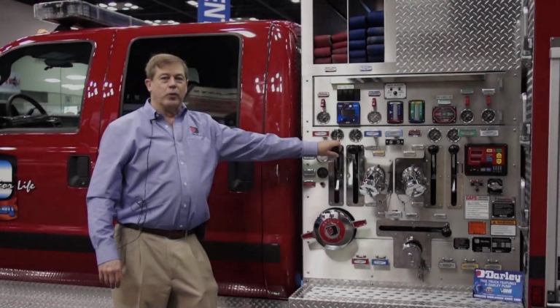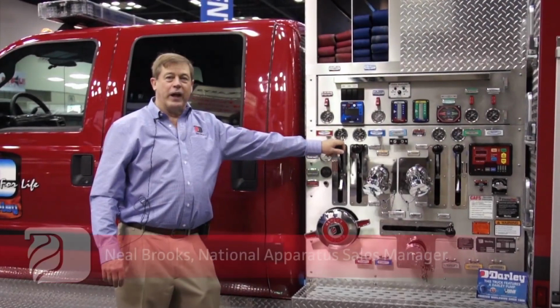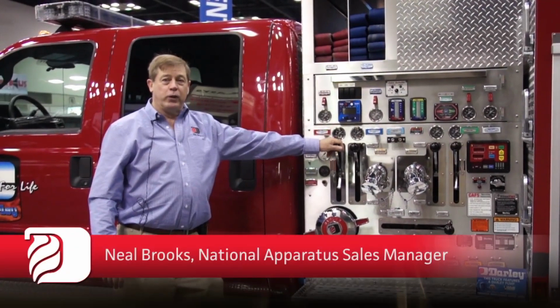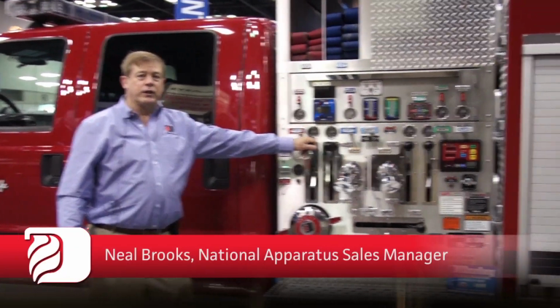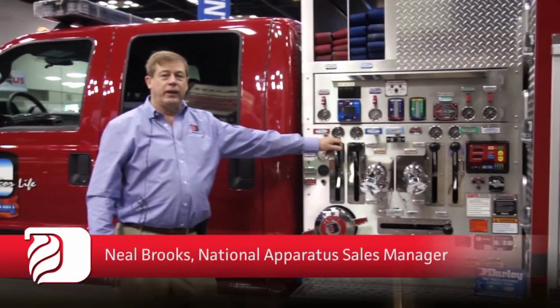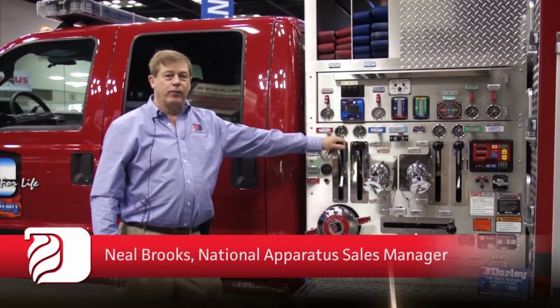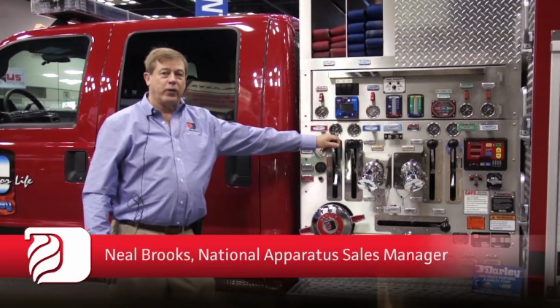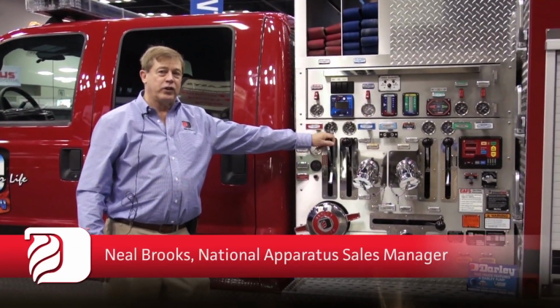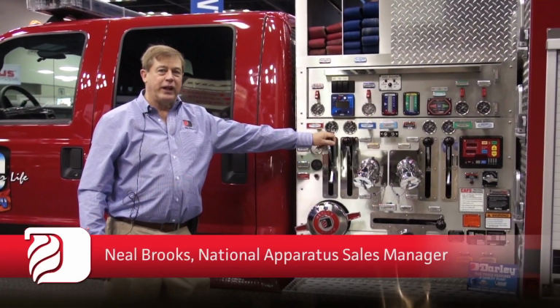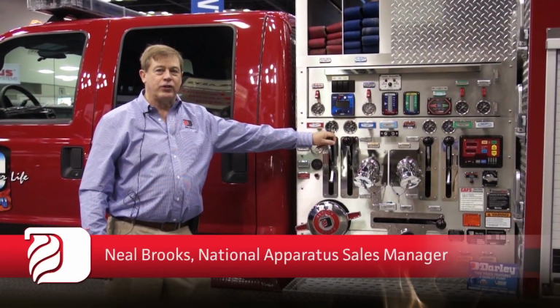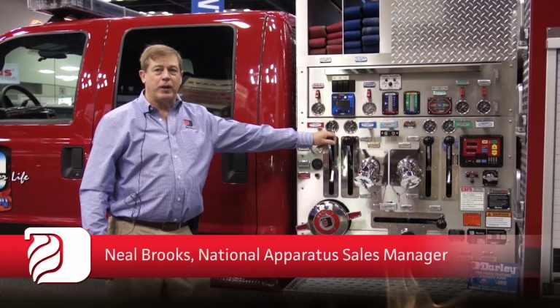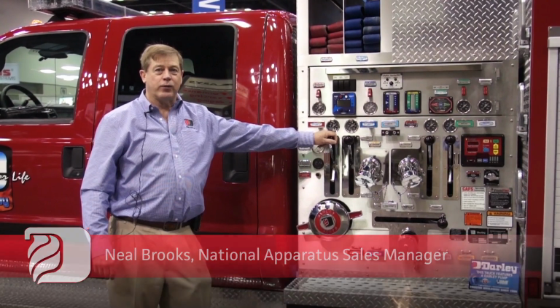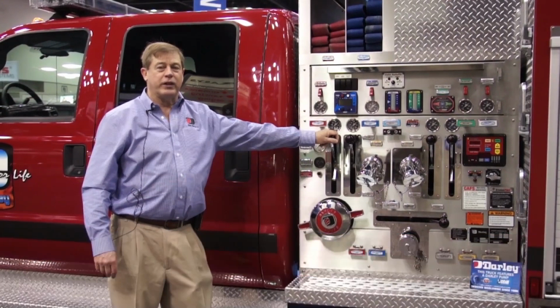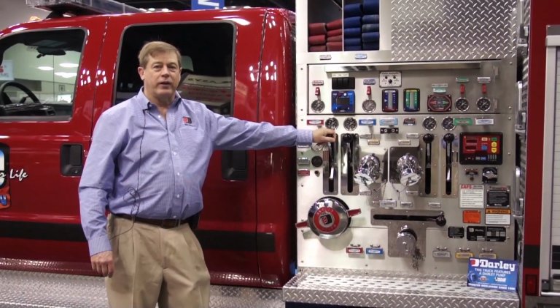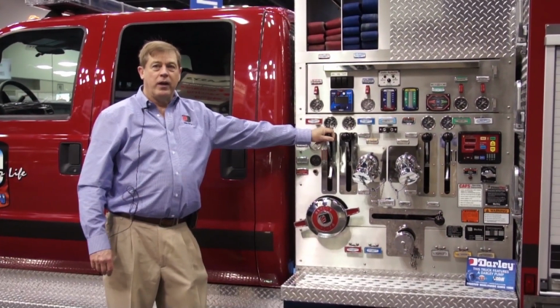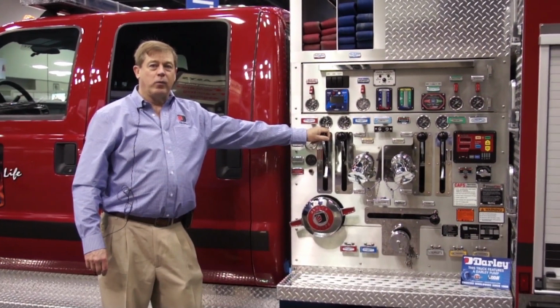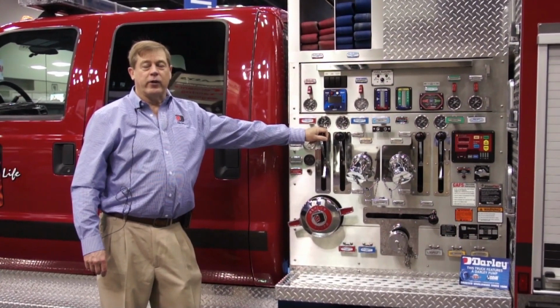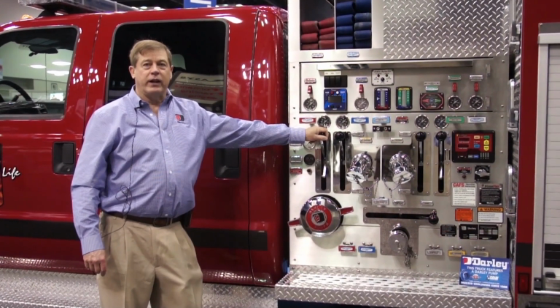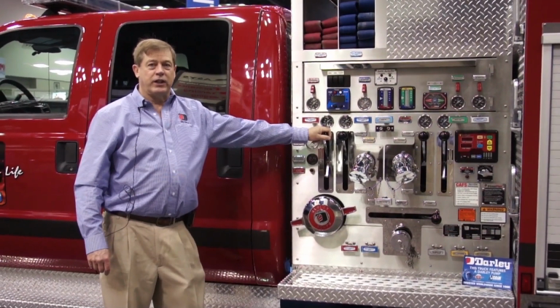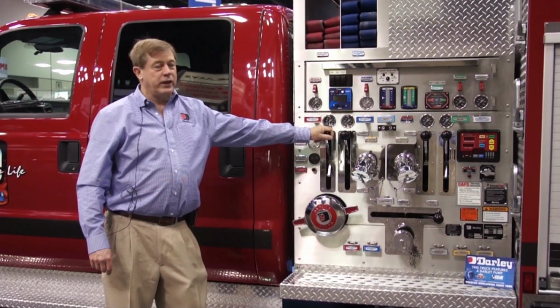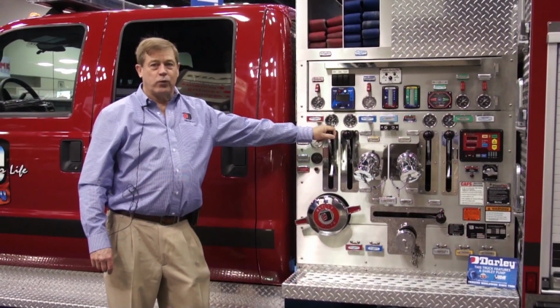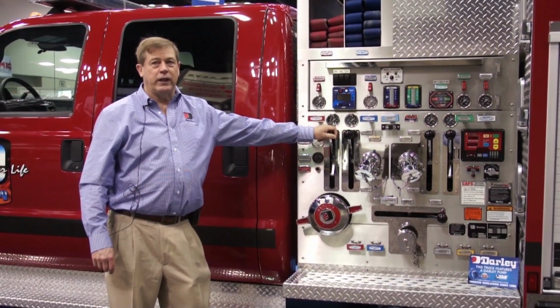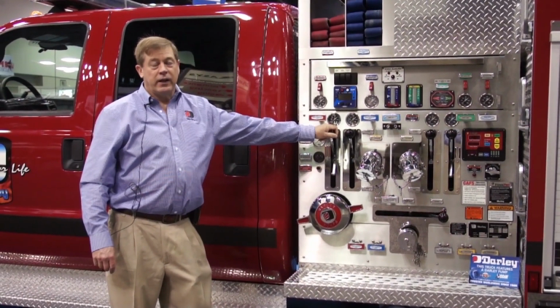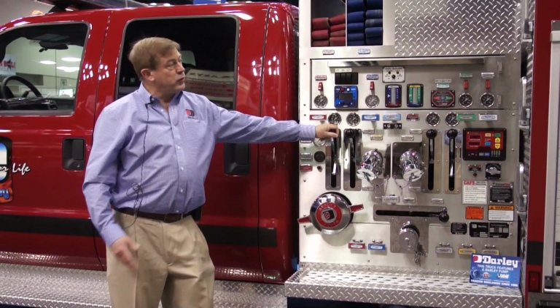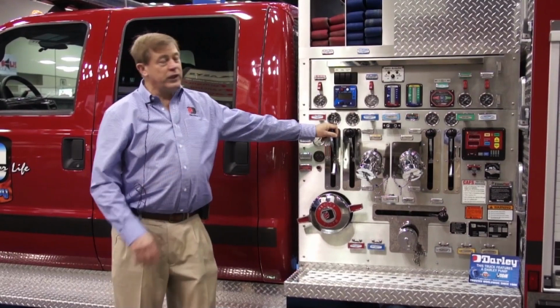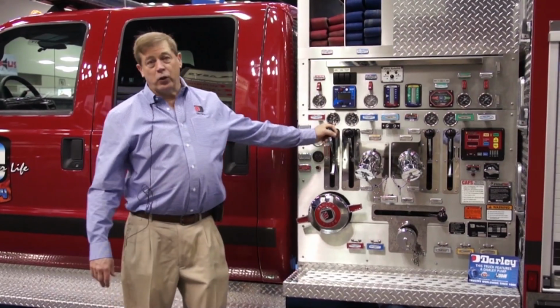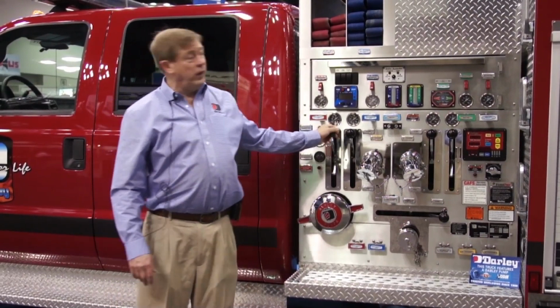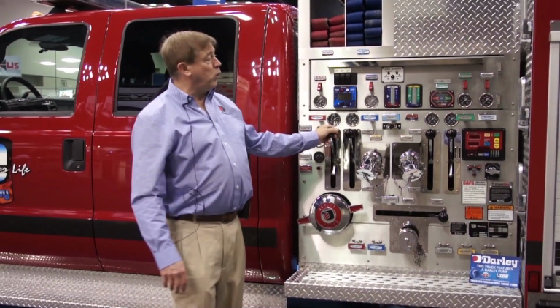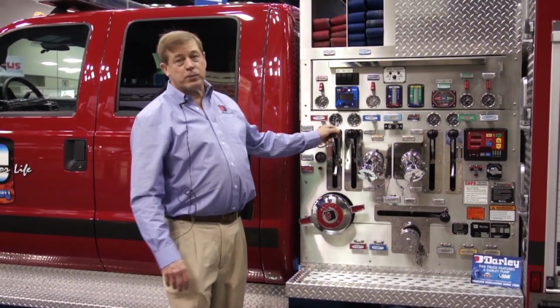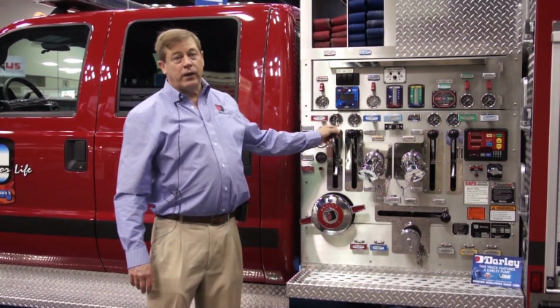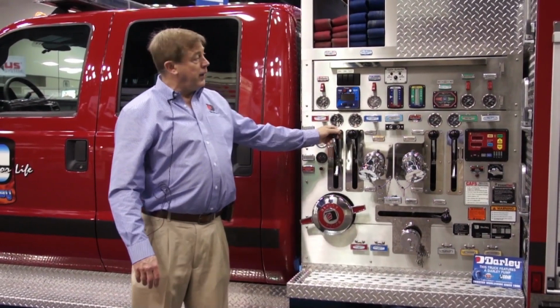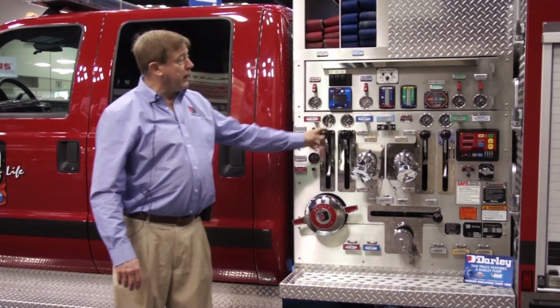Good morning. I'm Neil Brooks, the retired fire chief and national sales manager for WS Darley, and we are here at FDIC 2014 introducing our new WASP model.